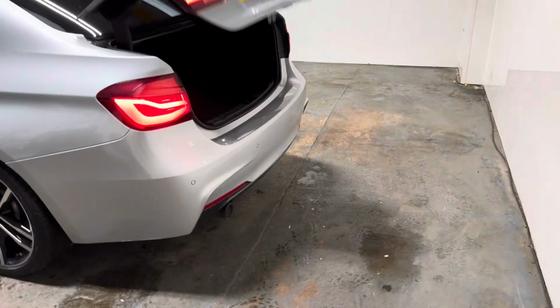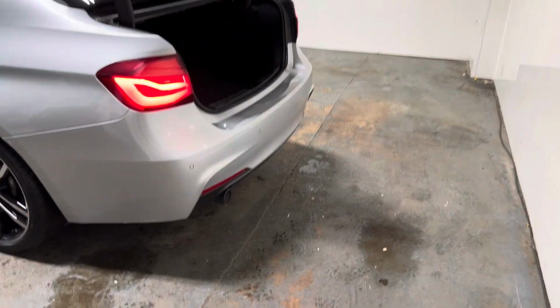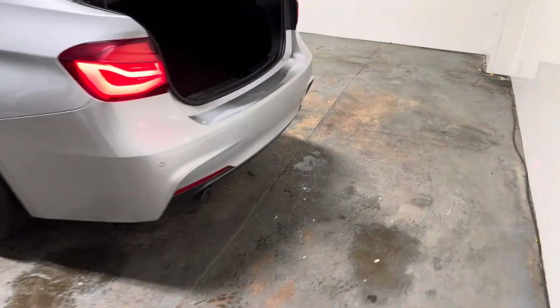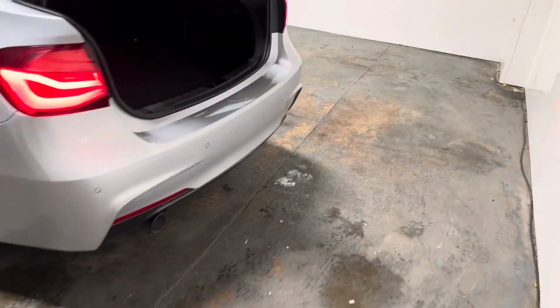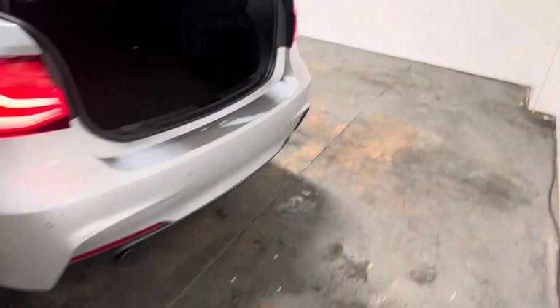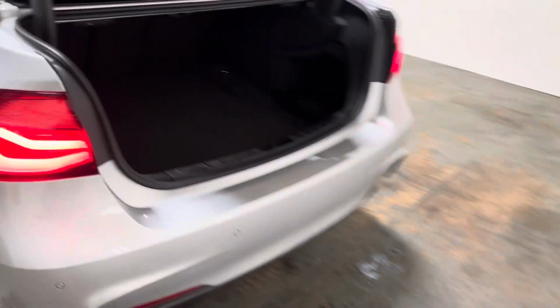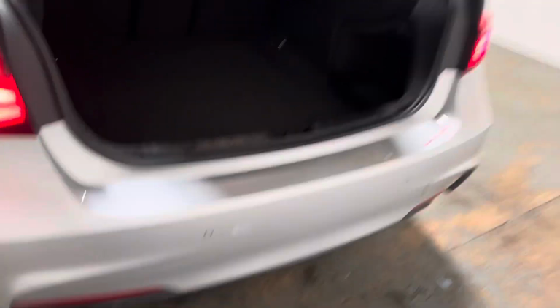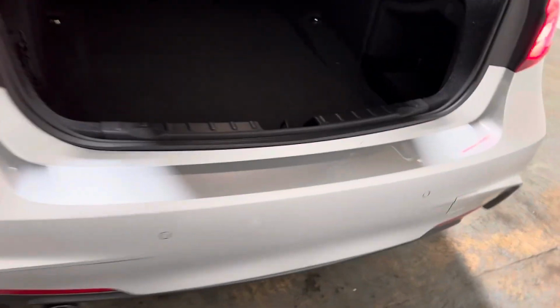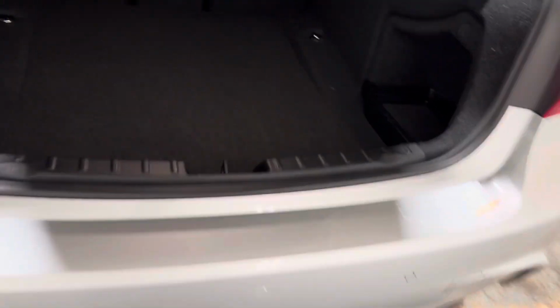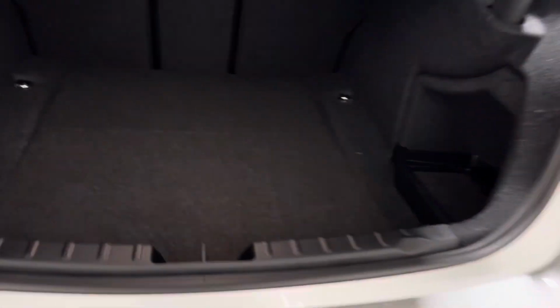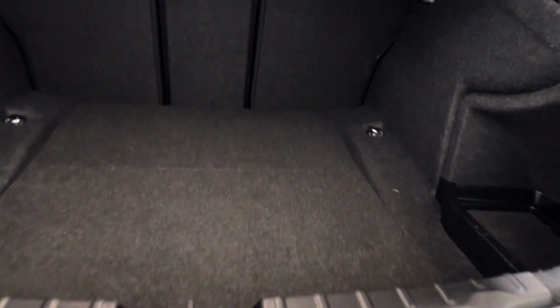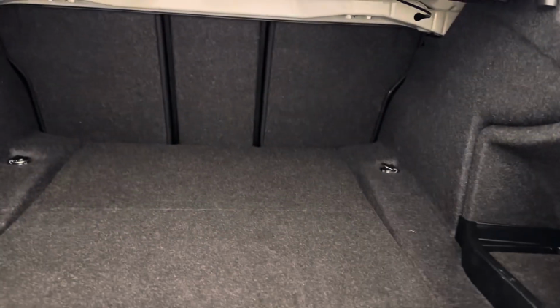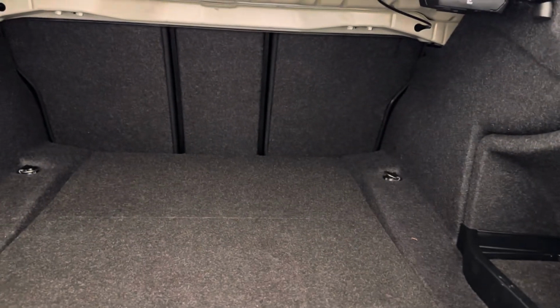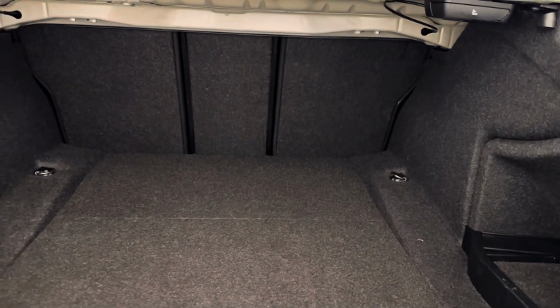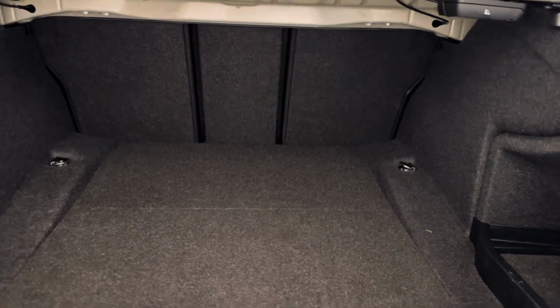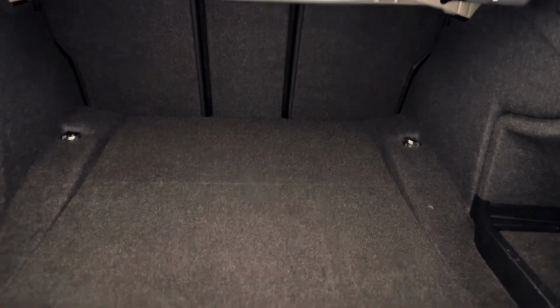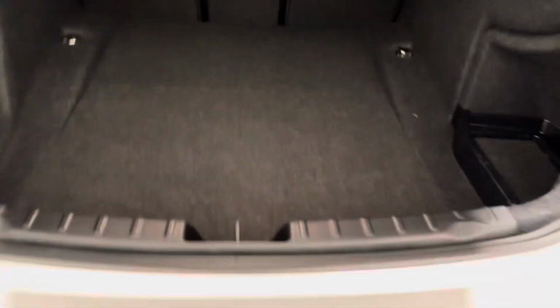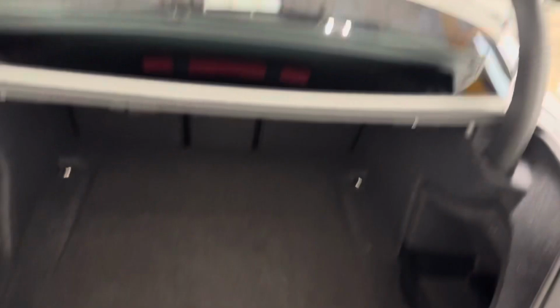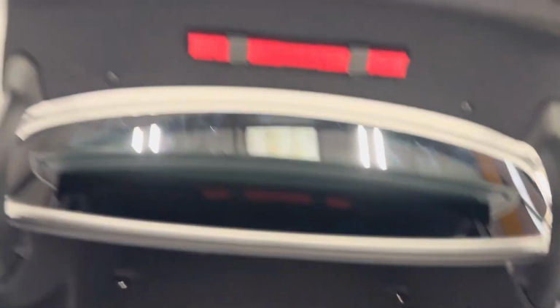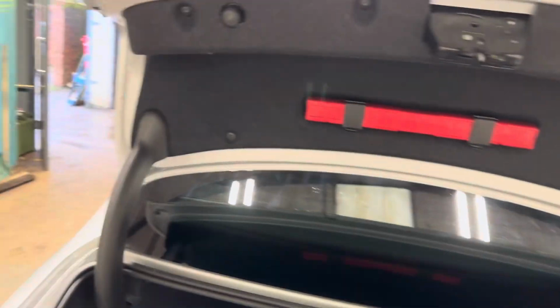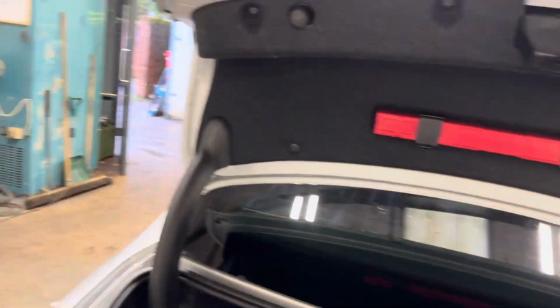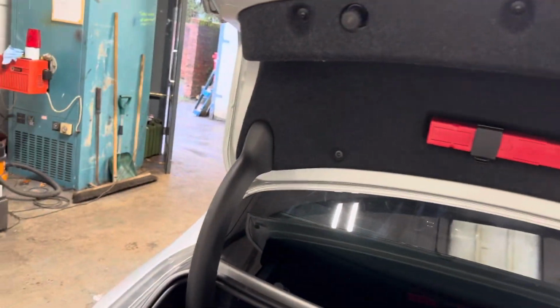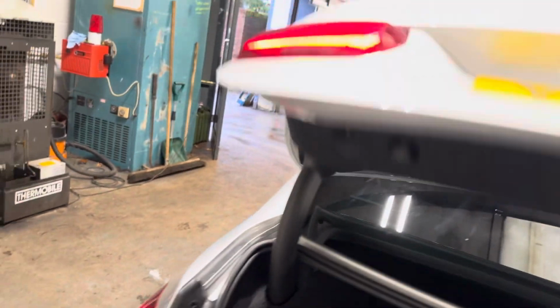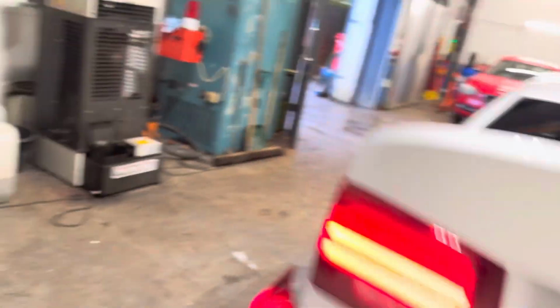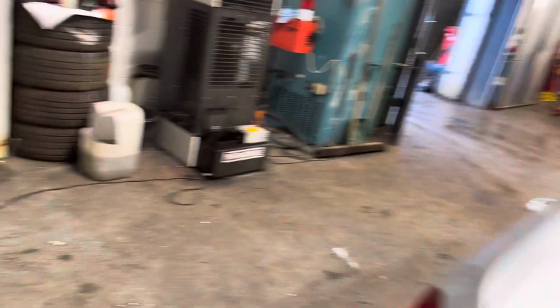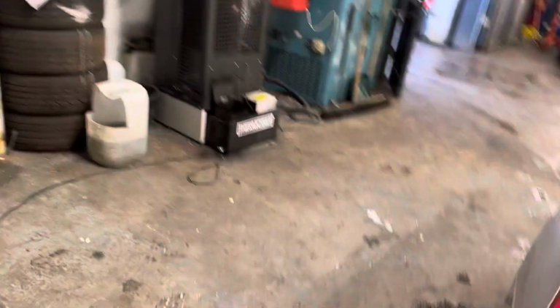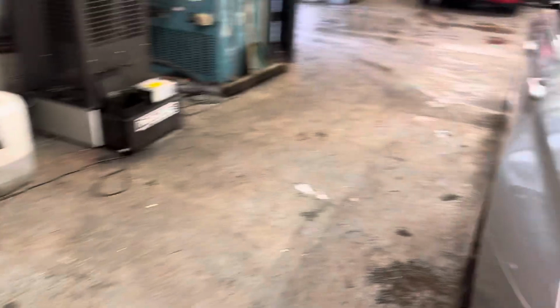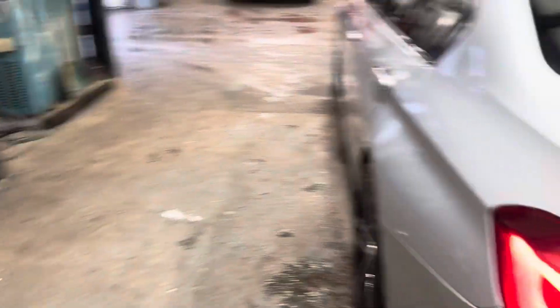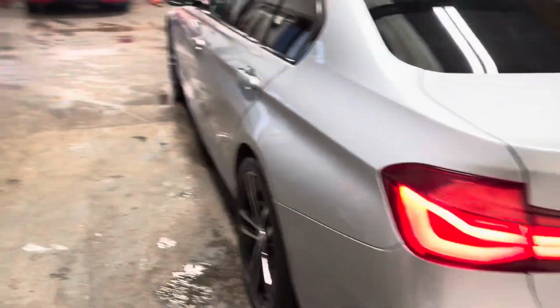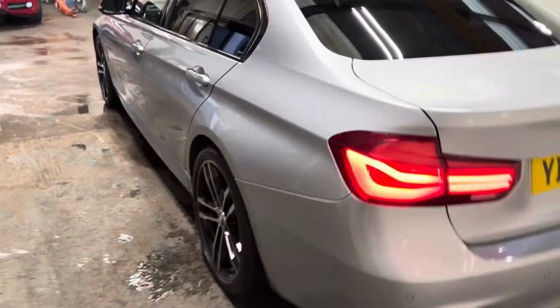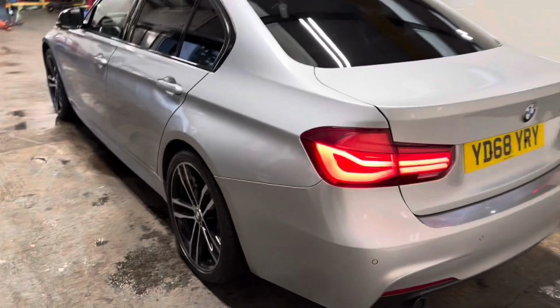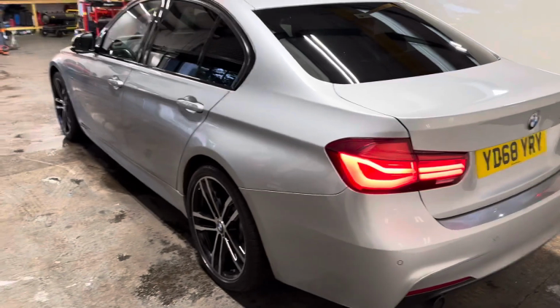Let me show you in the boot area. Being a 3 Series, it has the ski hatch, the 40-20-40 split. Let me just walk you up the passenger side of the car. This is a nice car.